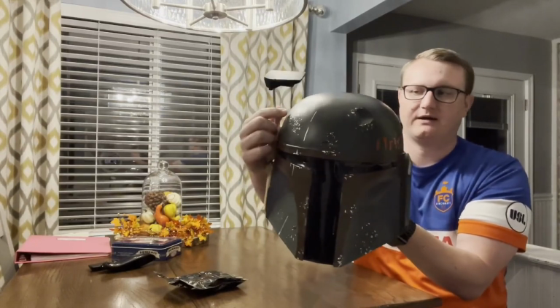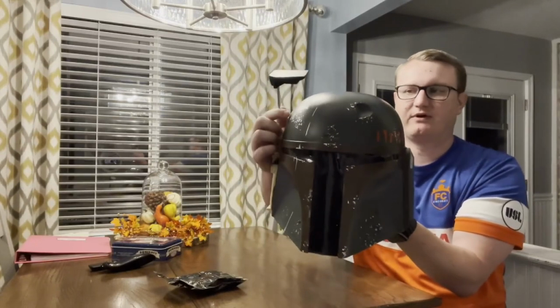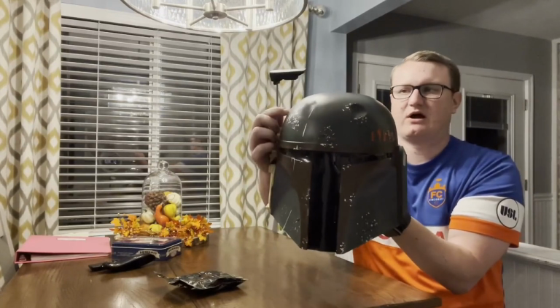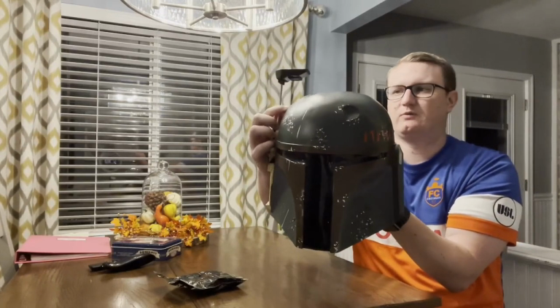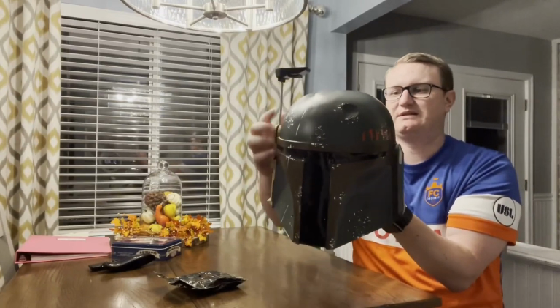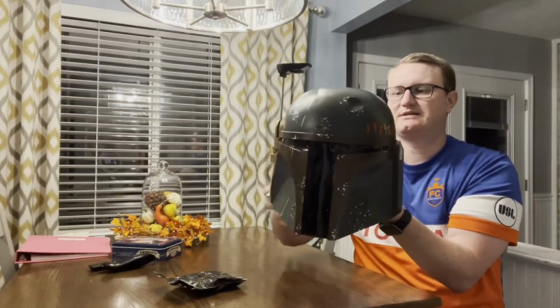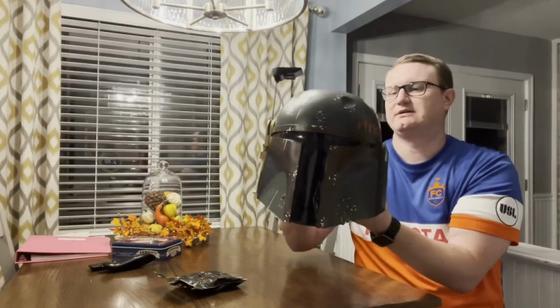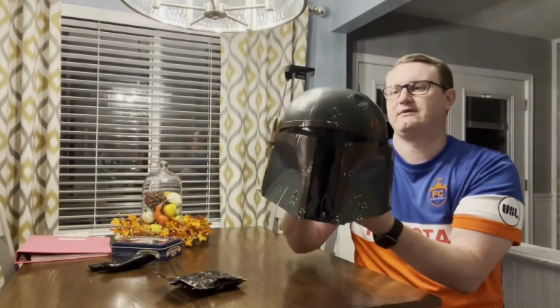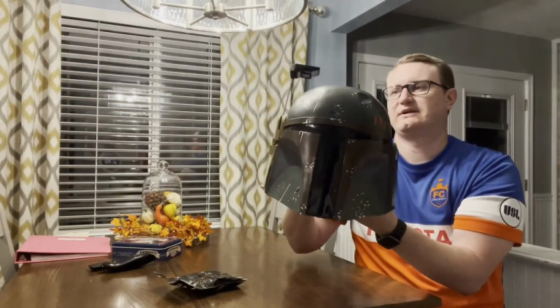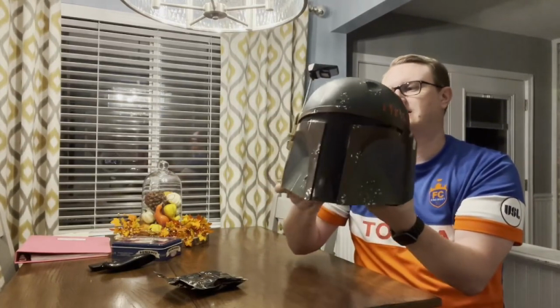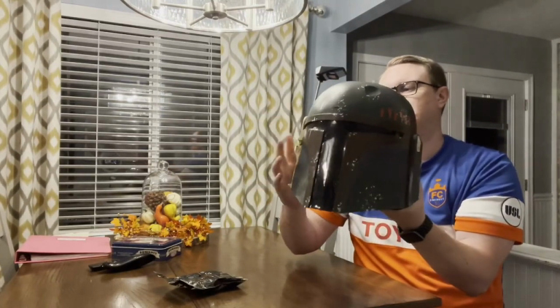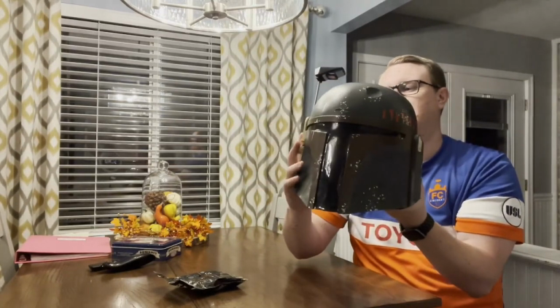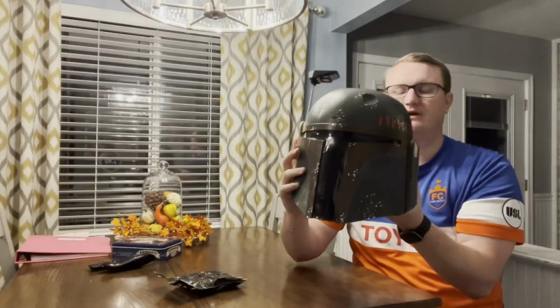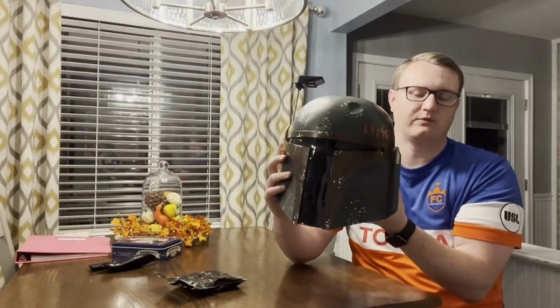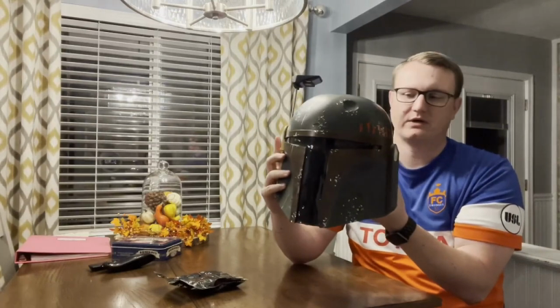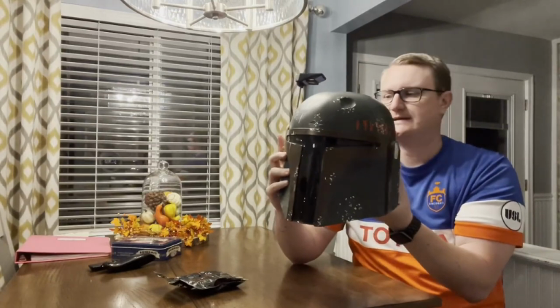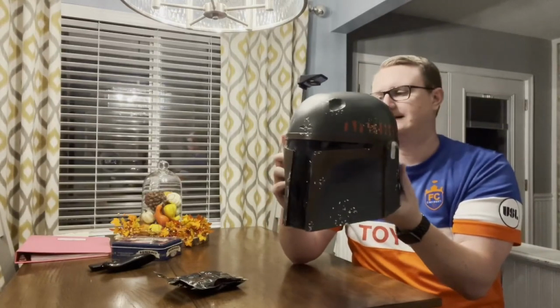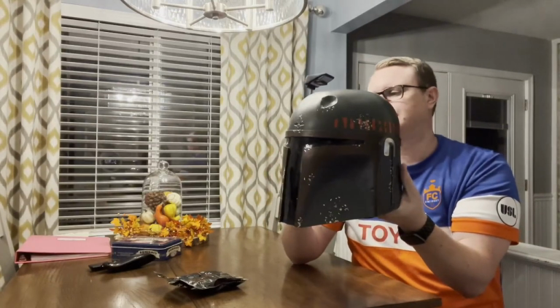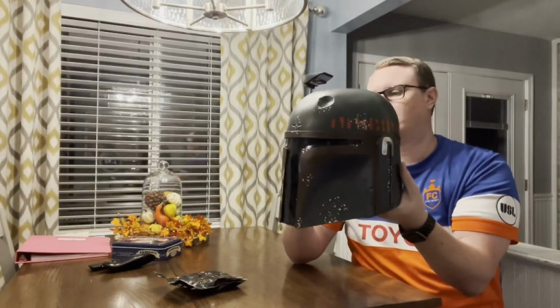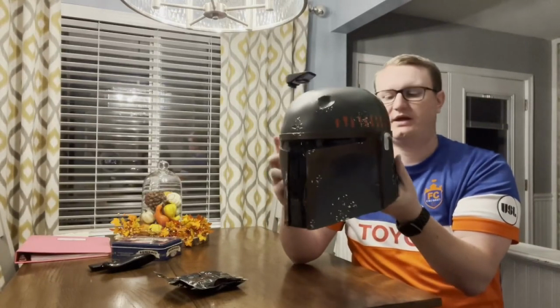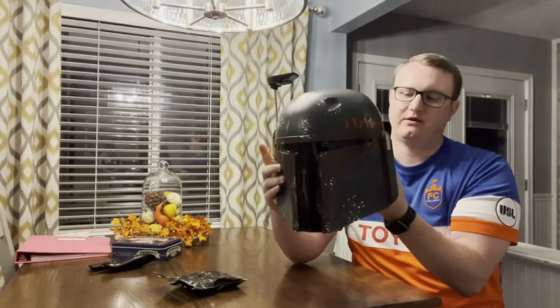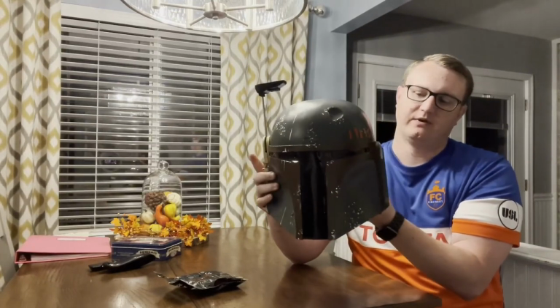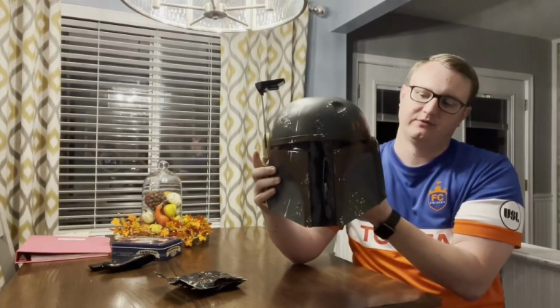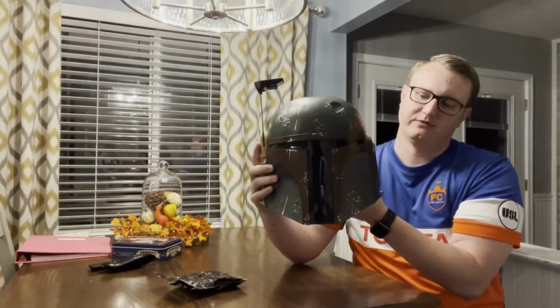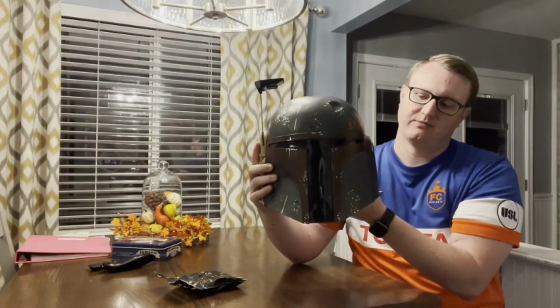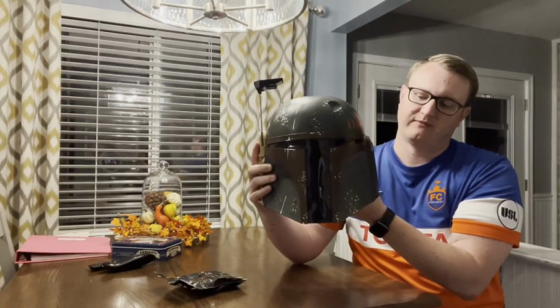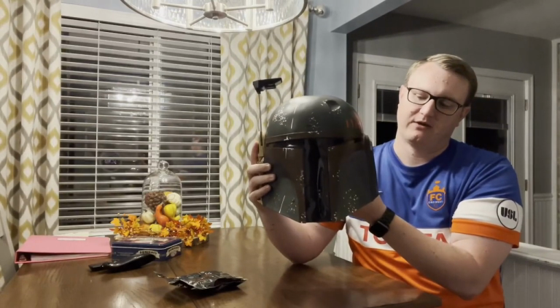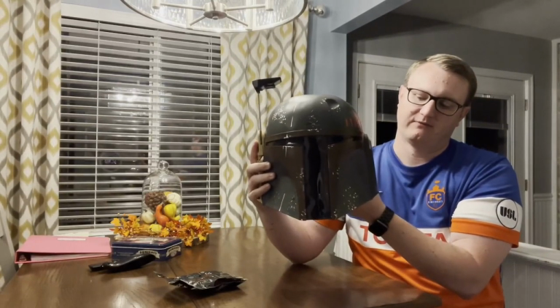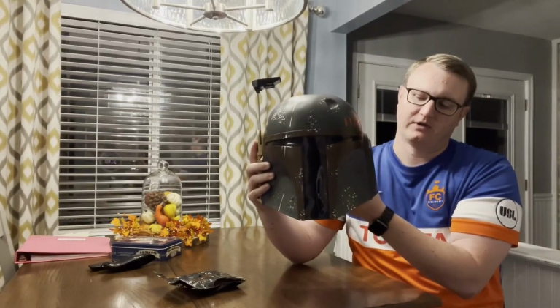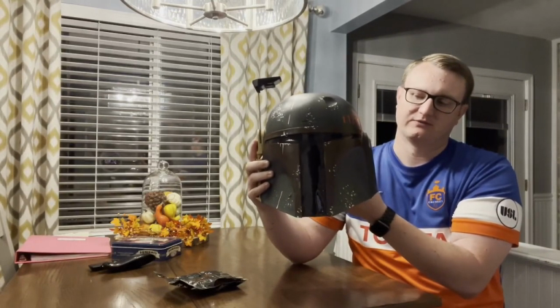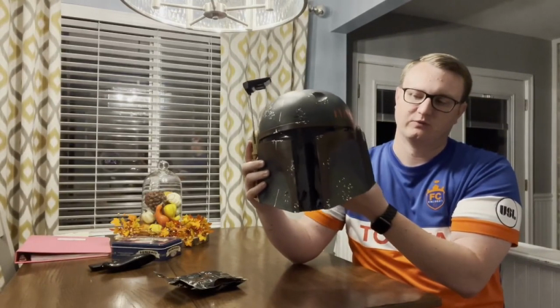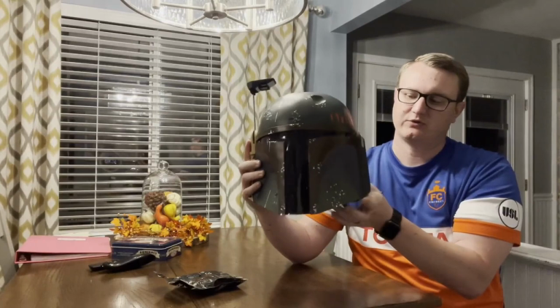It's great for Halloweens, it is great for cosplay, it's great for roleplay — whatever you need to use a Boba Fett helmet for. It's really cool.